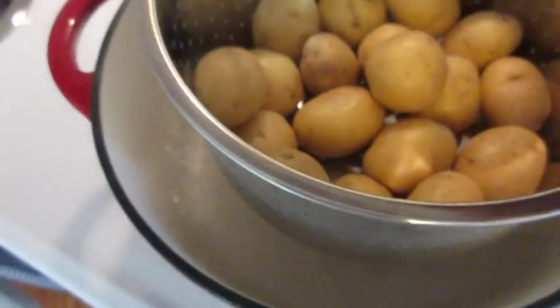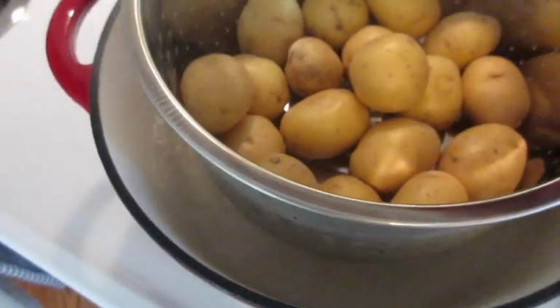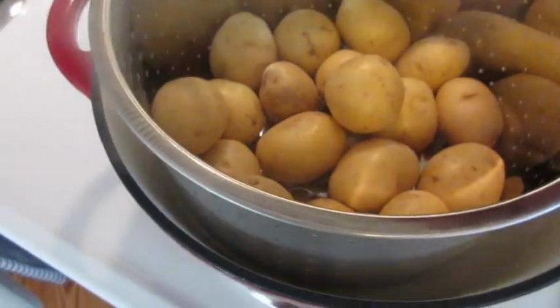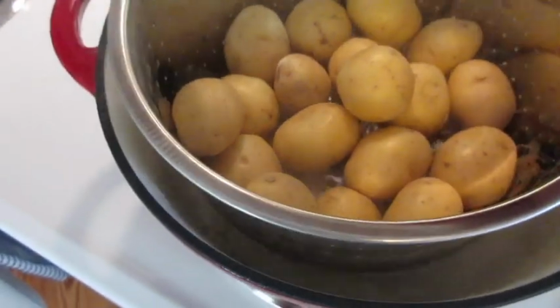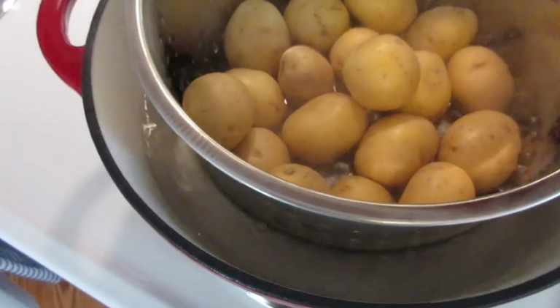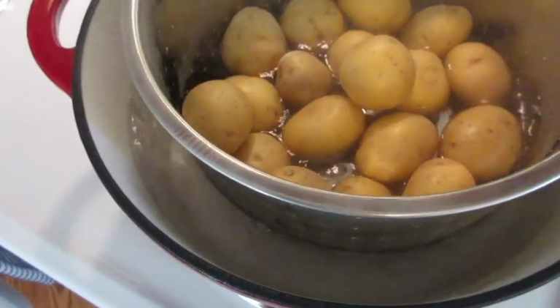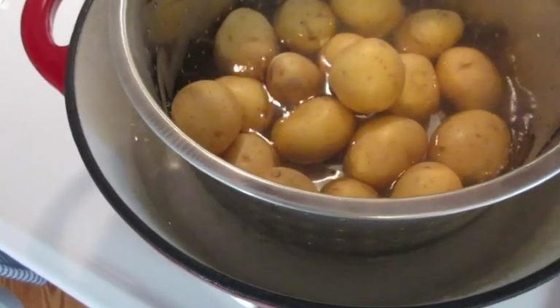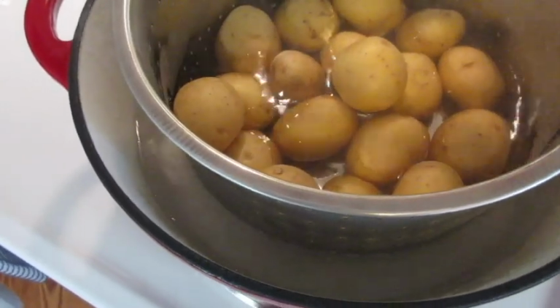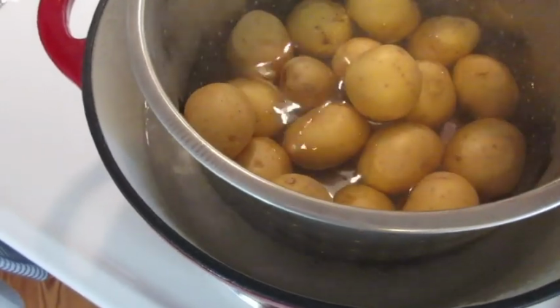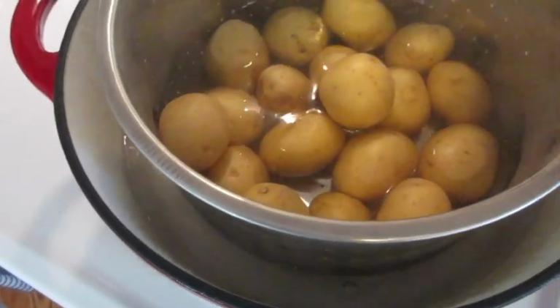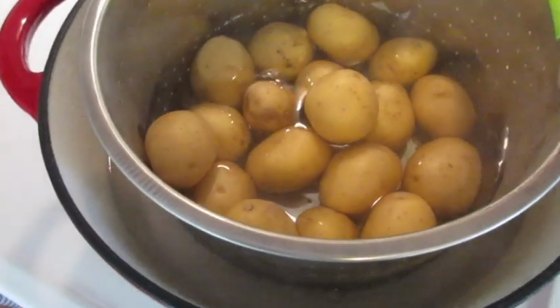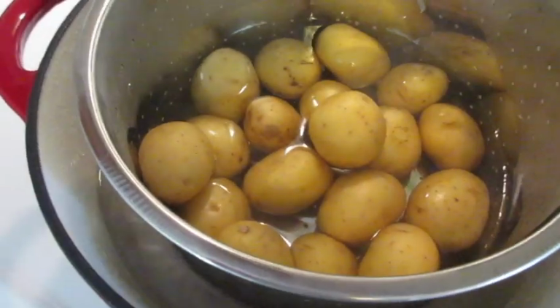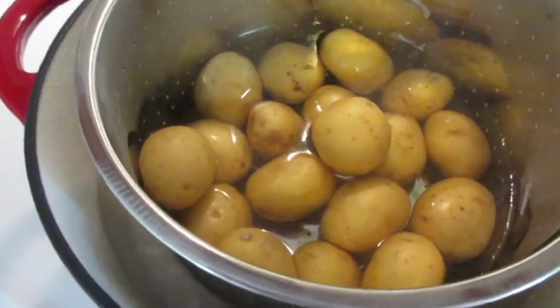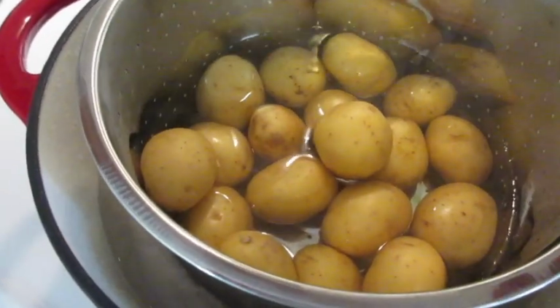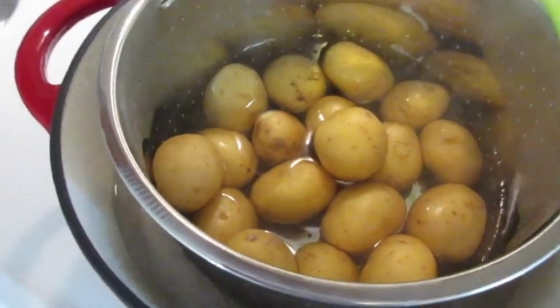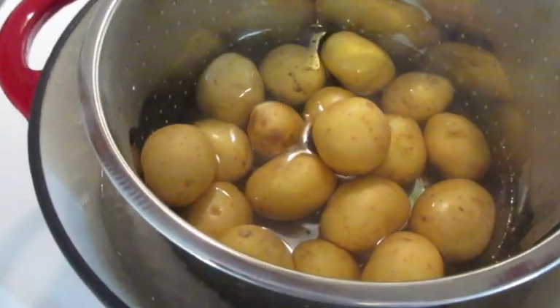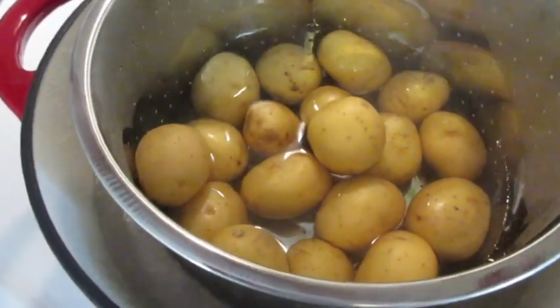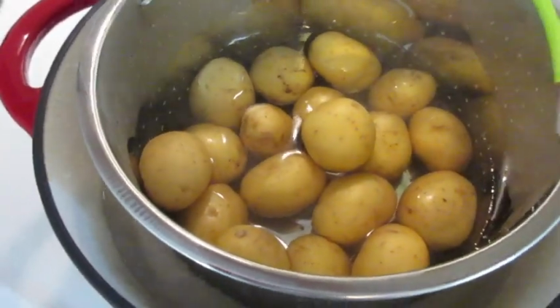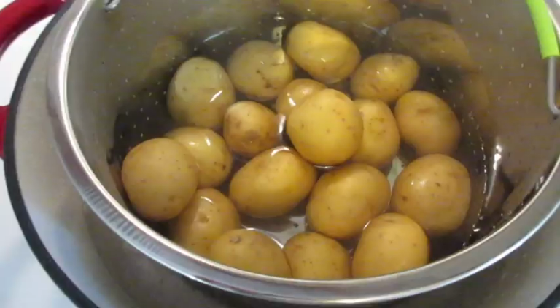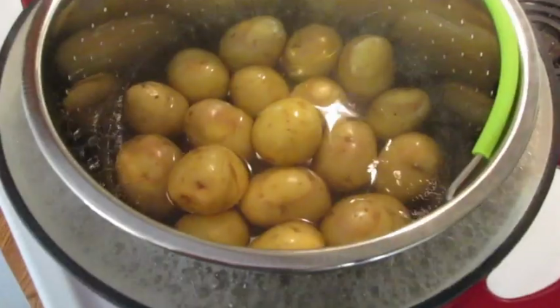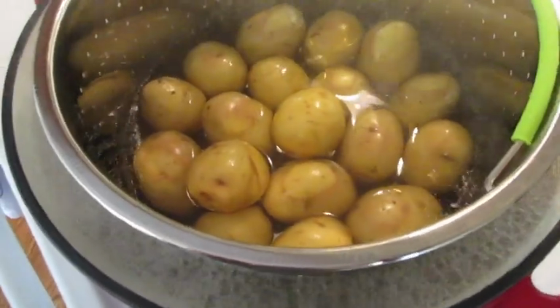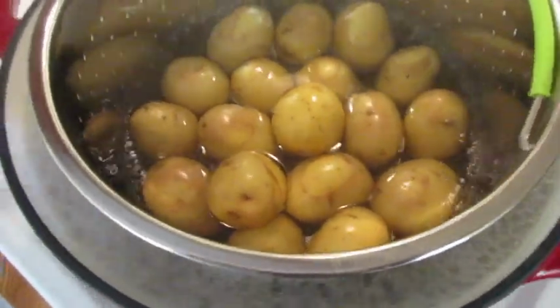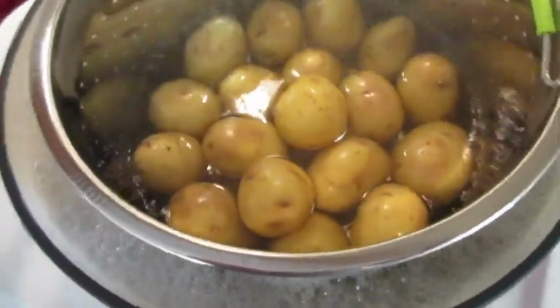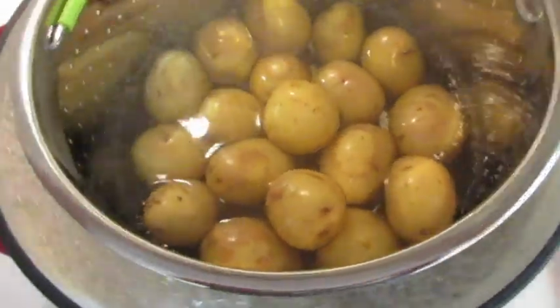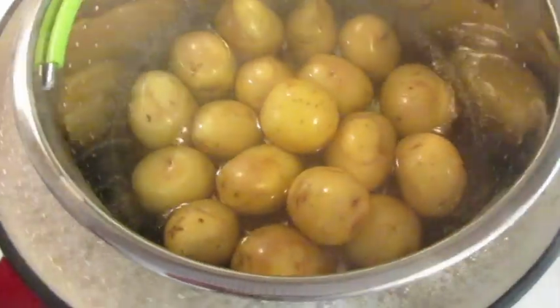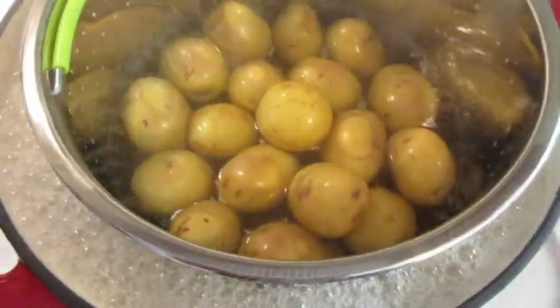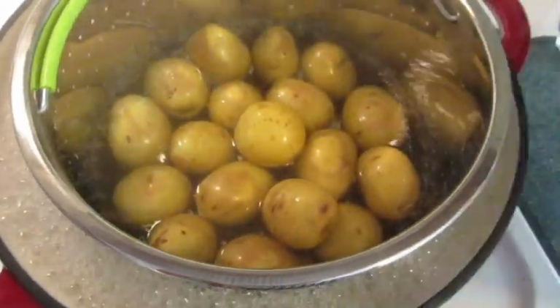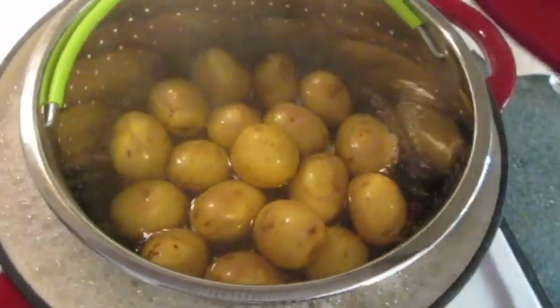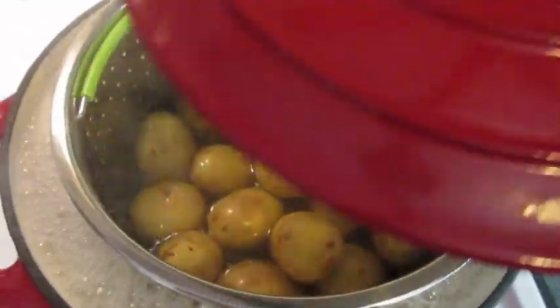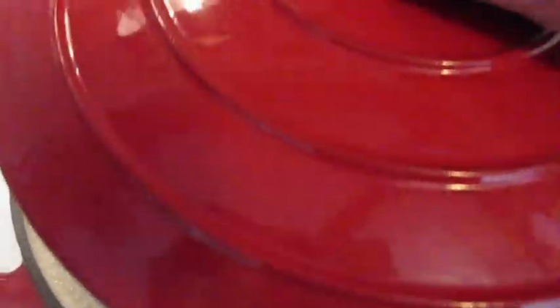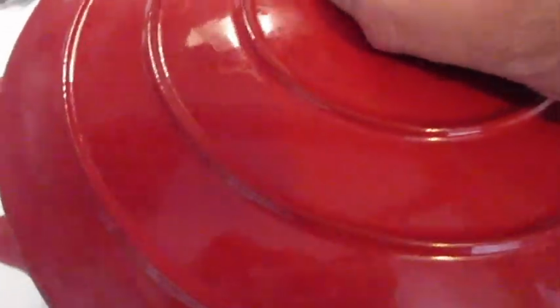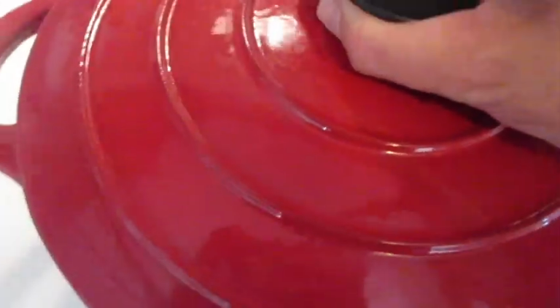Add your potatoes right down into the boiling water. I've got my water over medium-high heat. Bring your water back to the boil, cover and cook for 15 minutes.